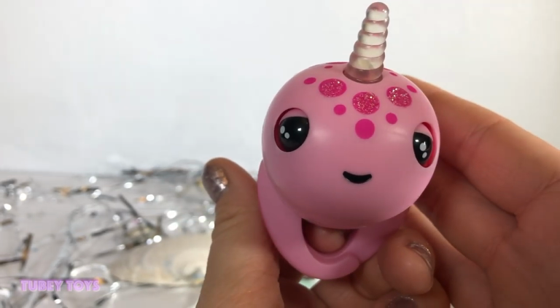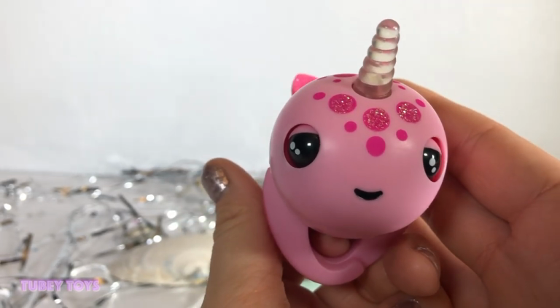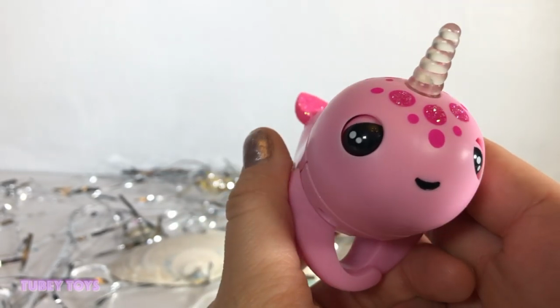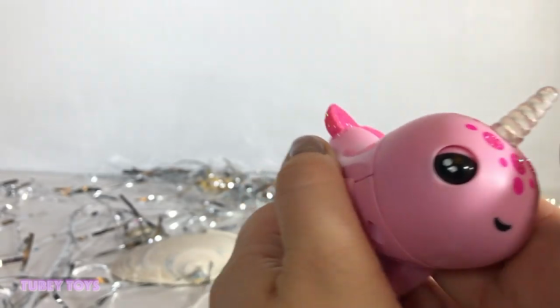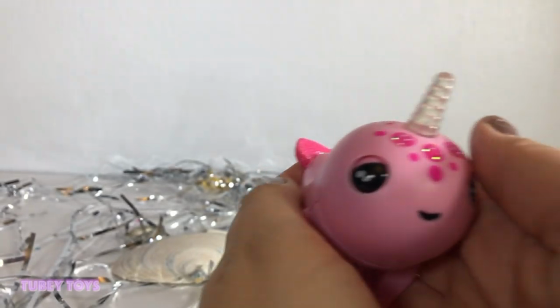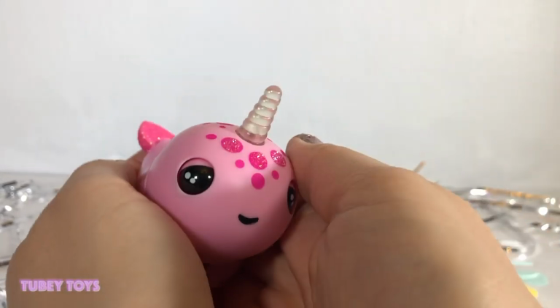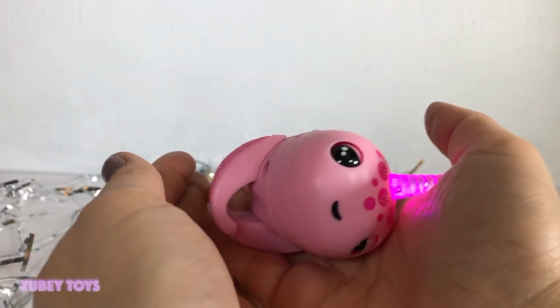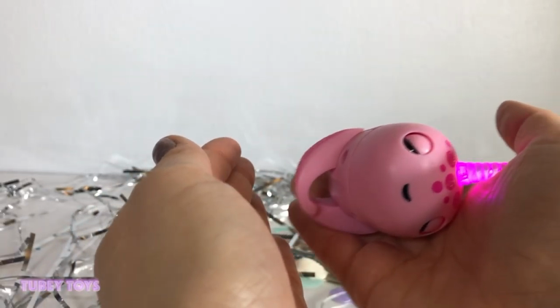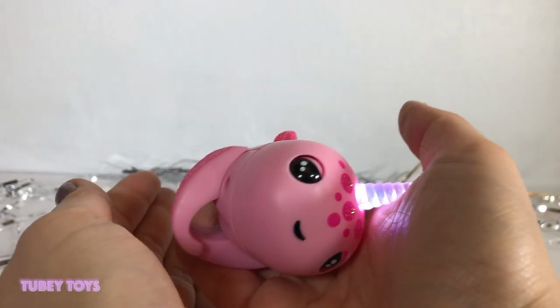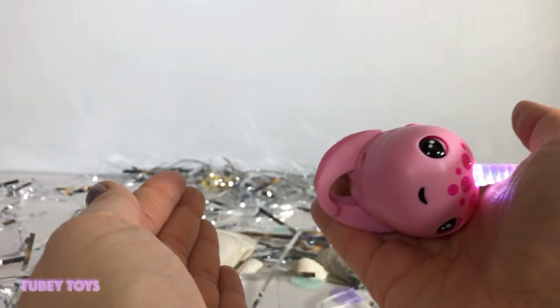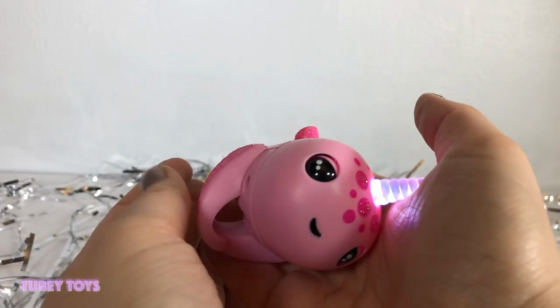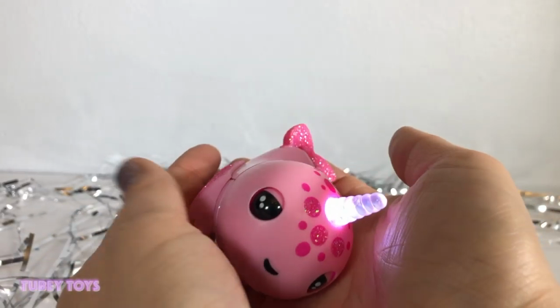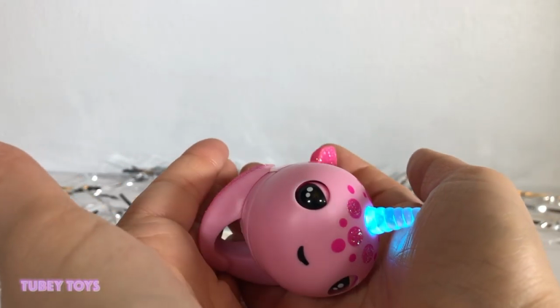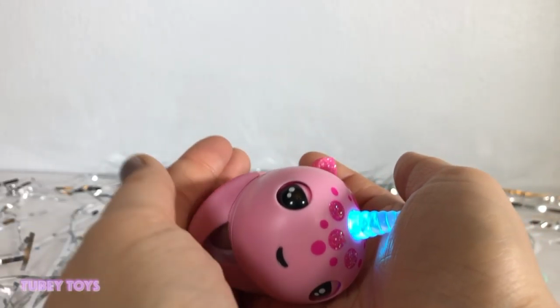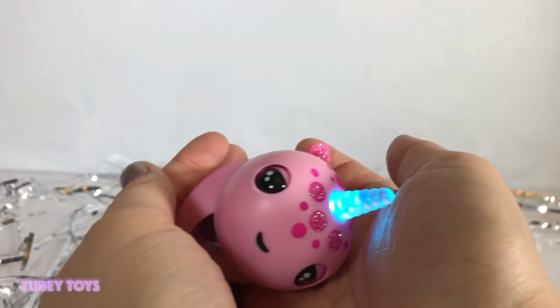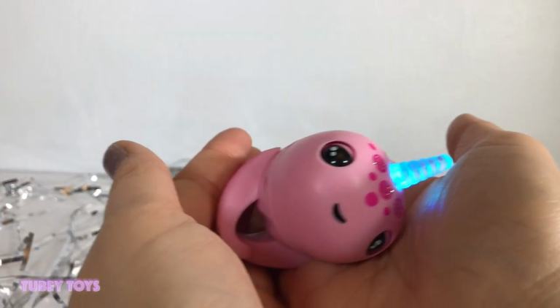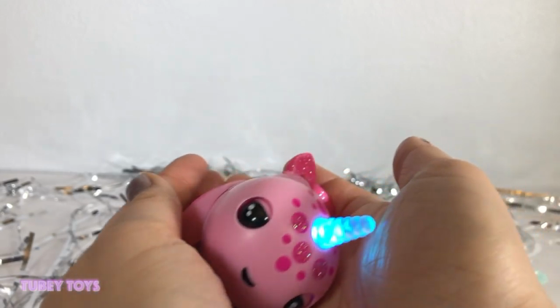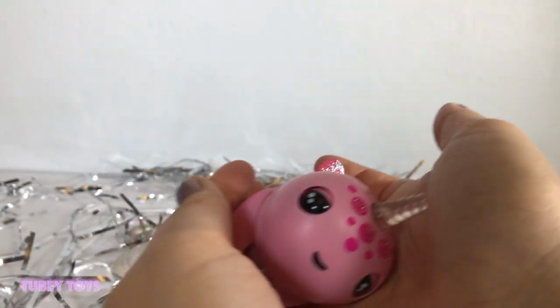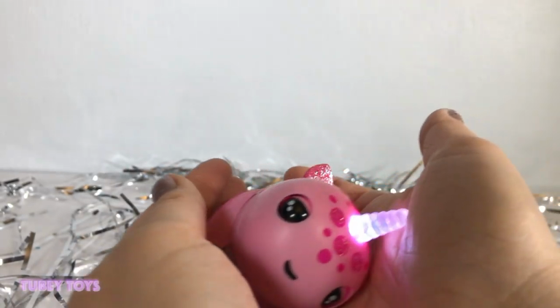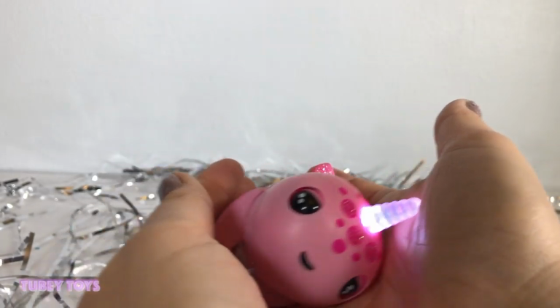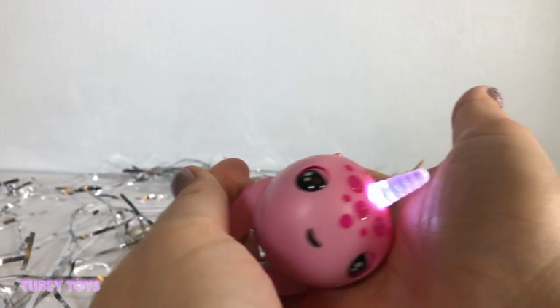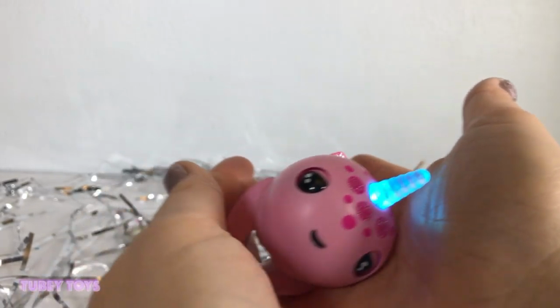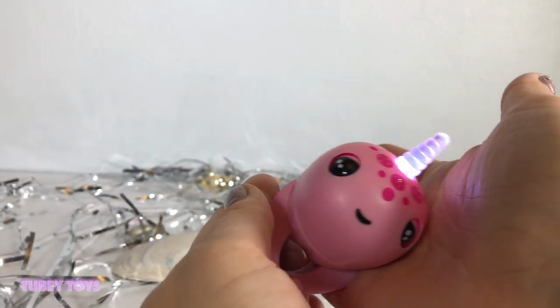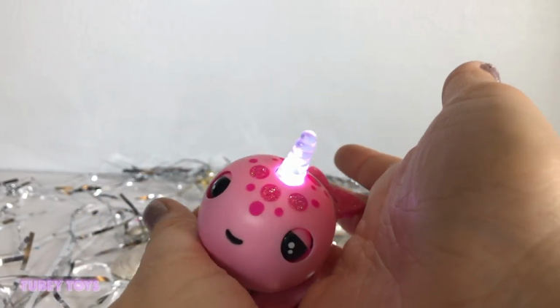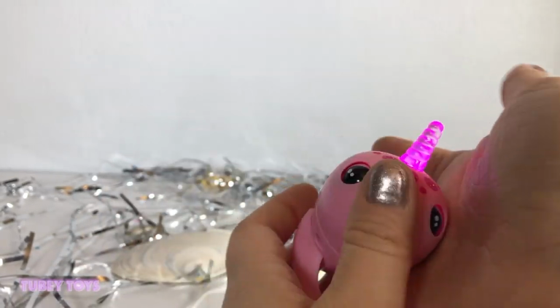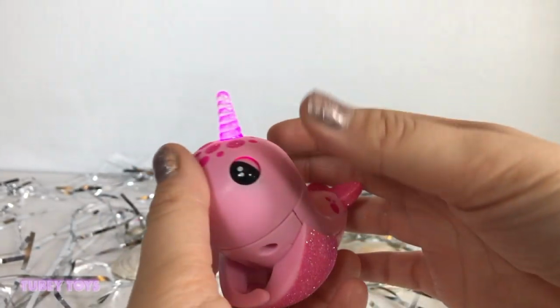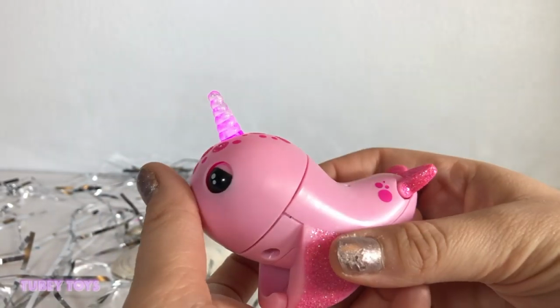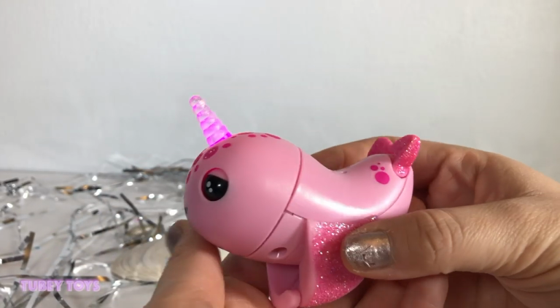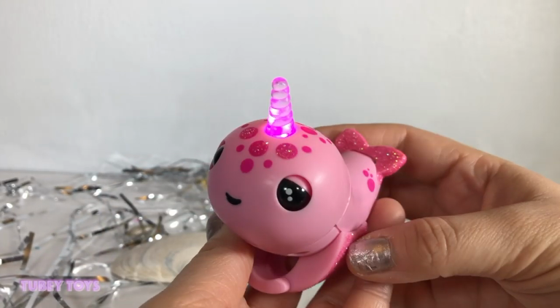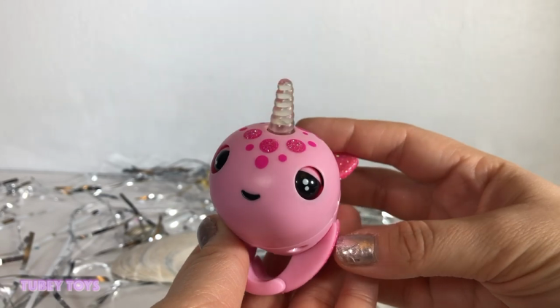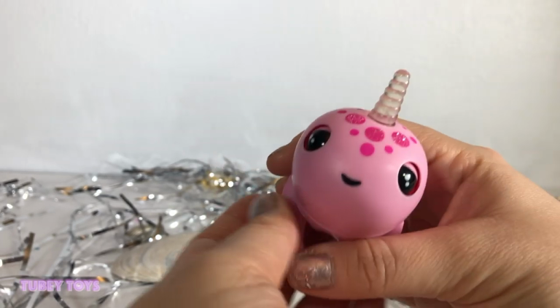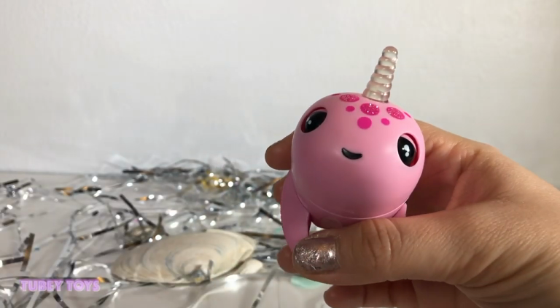Oh my gosh, that was a sea fart! And then you can cradle your Fingerling Narwhal to go to sleep. Oh, so cute!